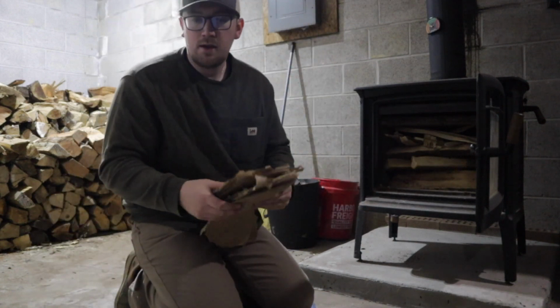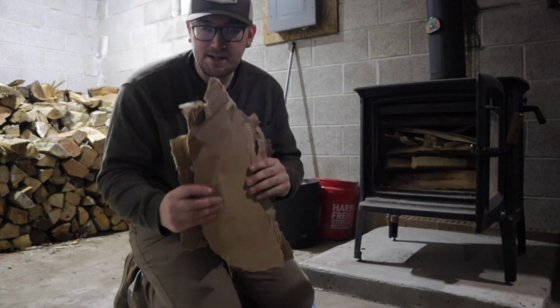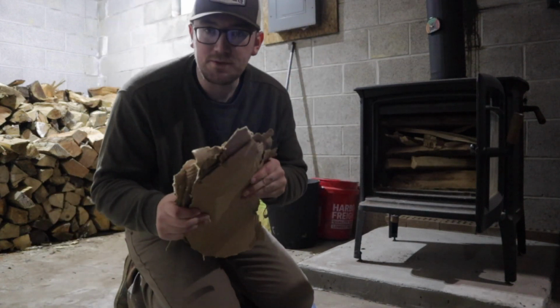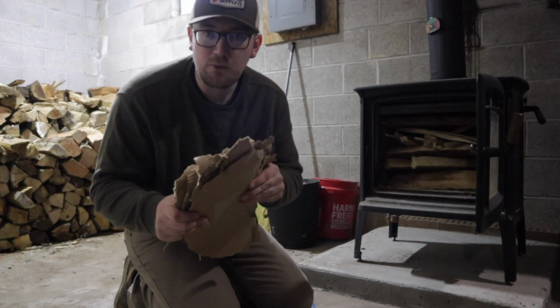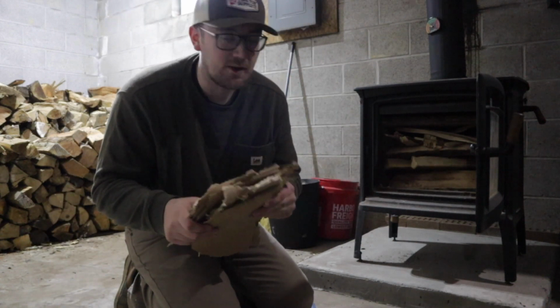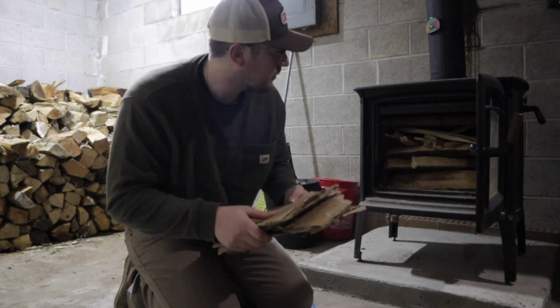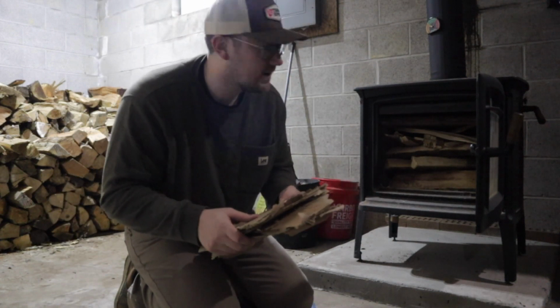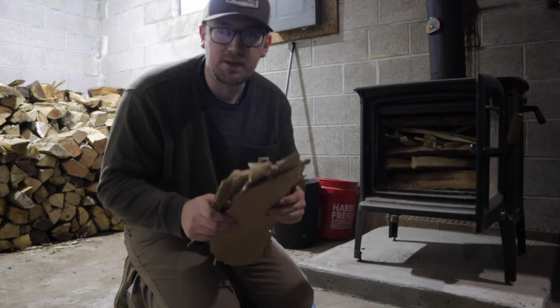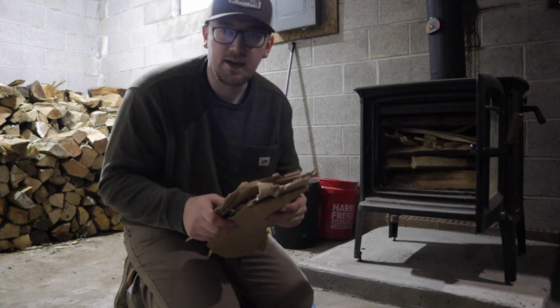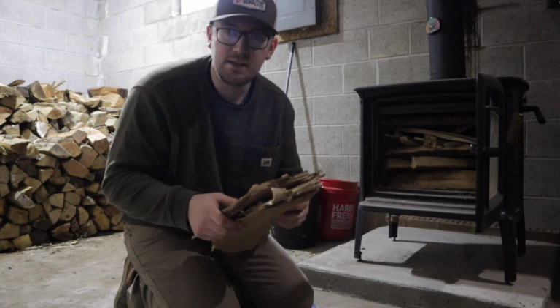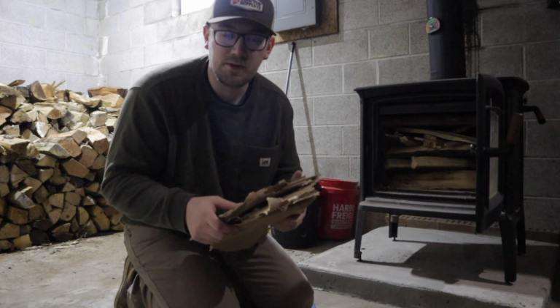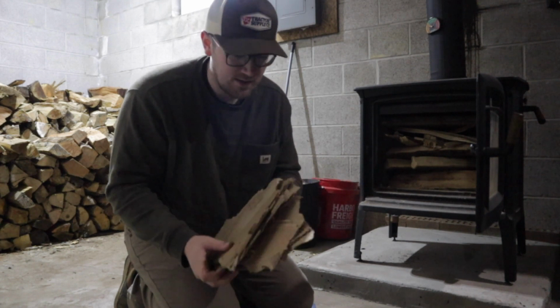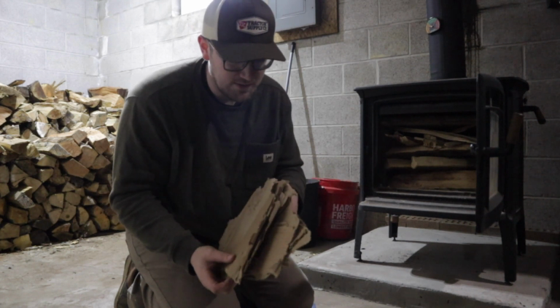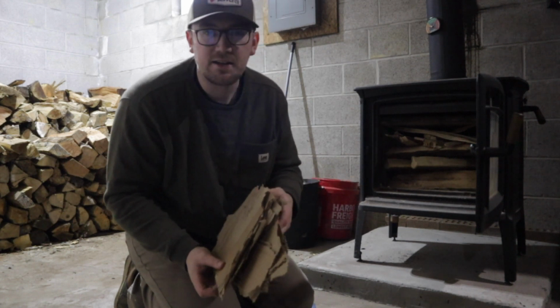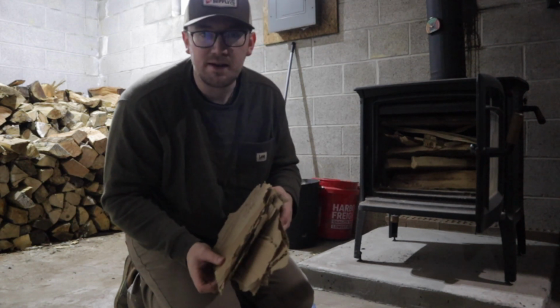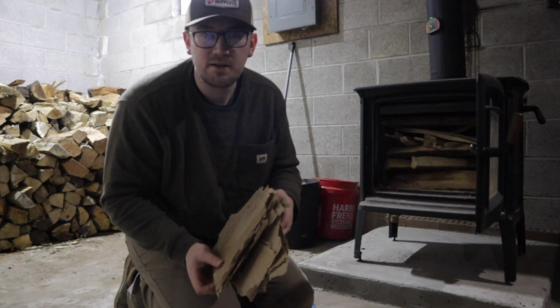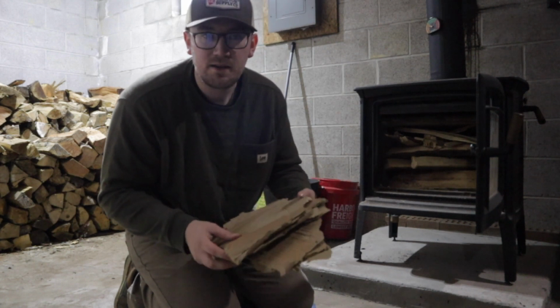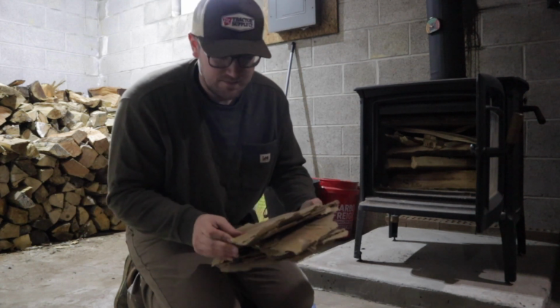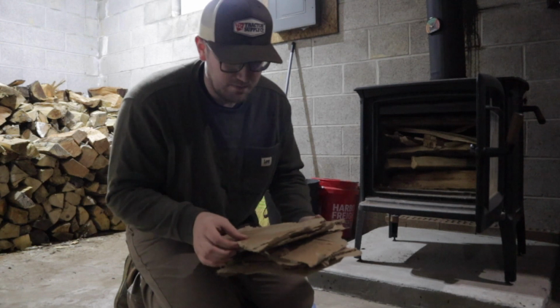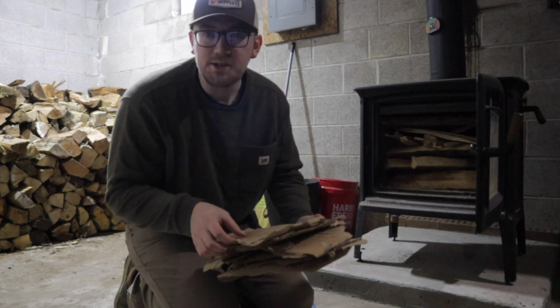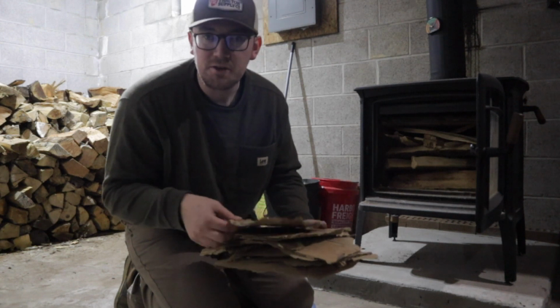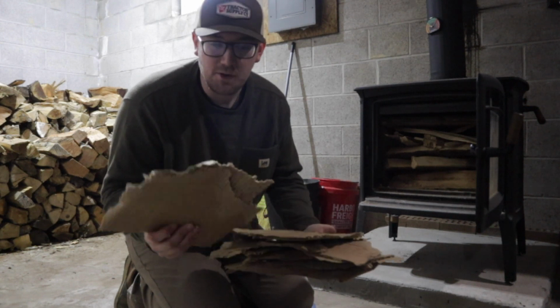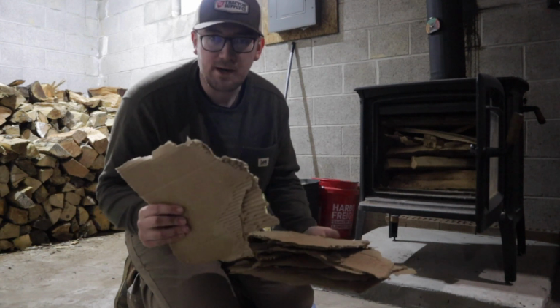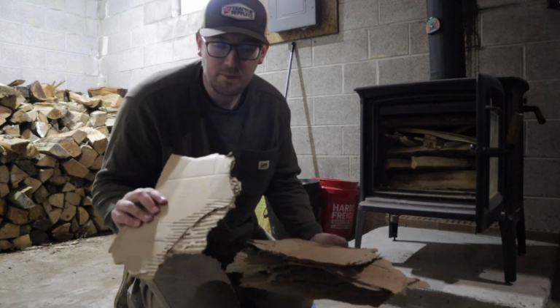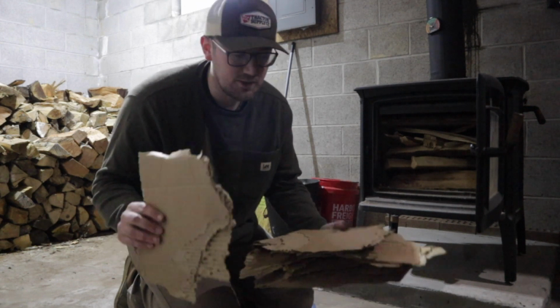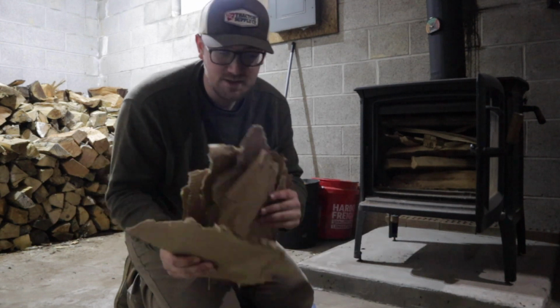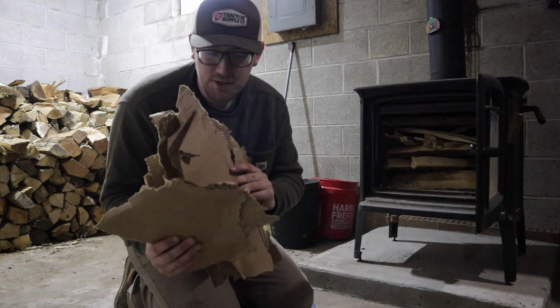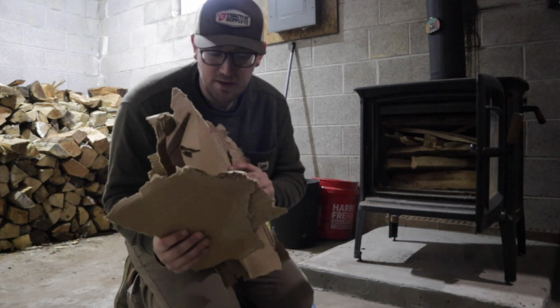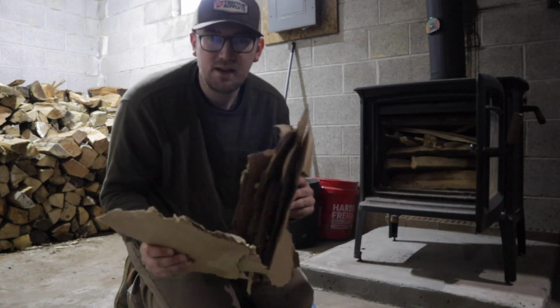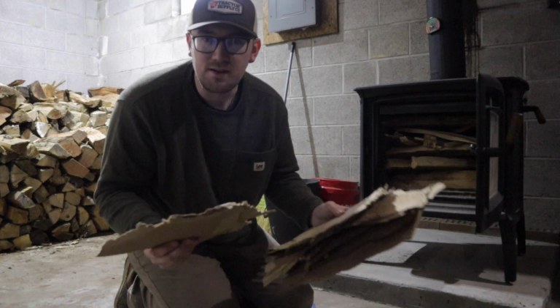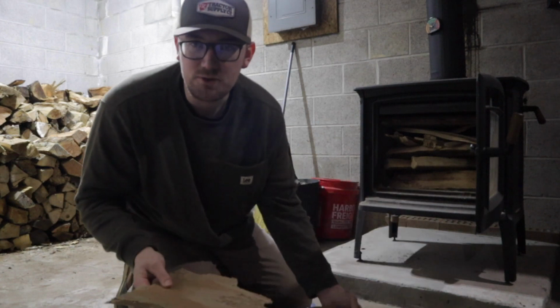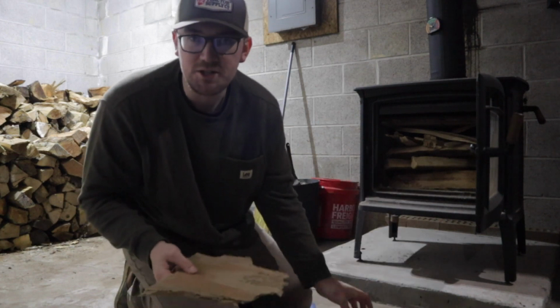And then lastly I put some cardboard in around the wood to help the kindling catch and keep it going. This is kind of my fire starter because it burns for a while. I don't like using this much but you can kind of use your own judgment.